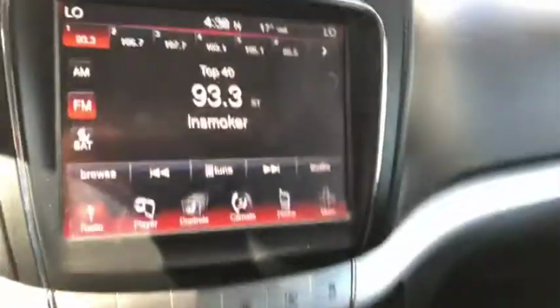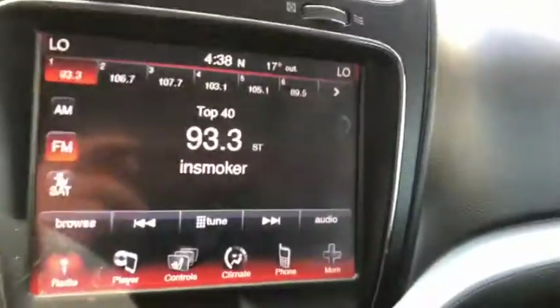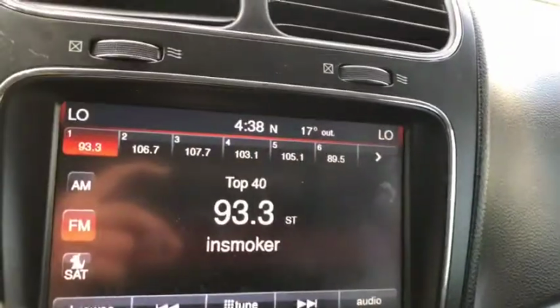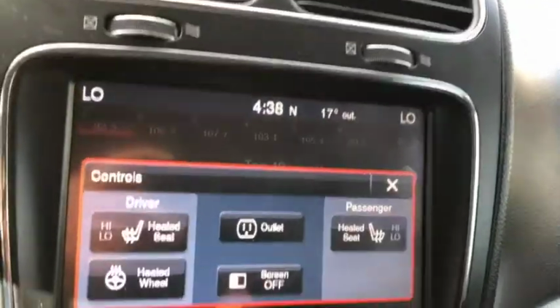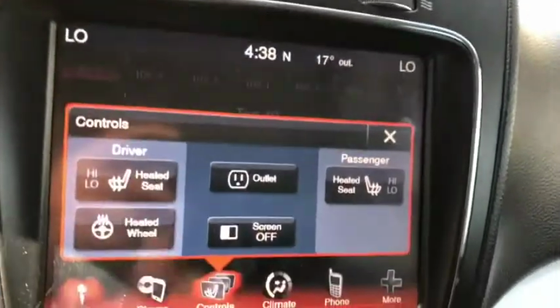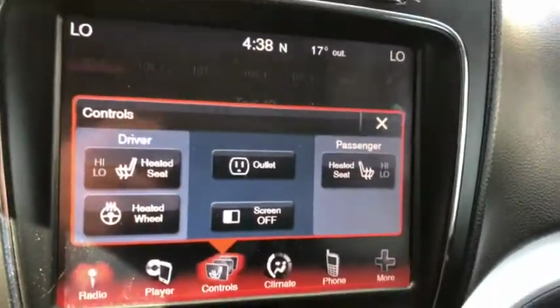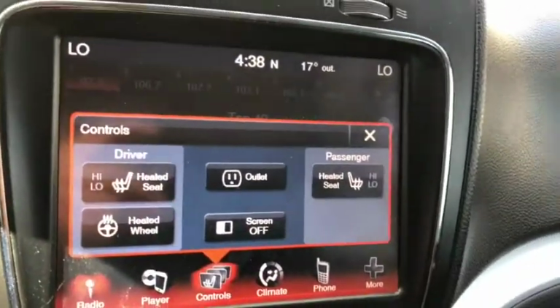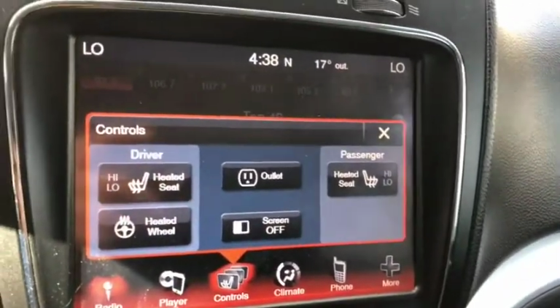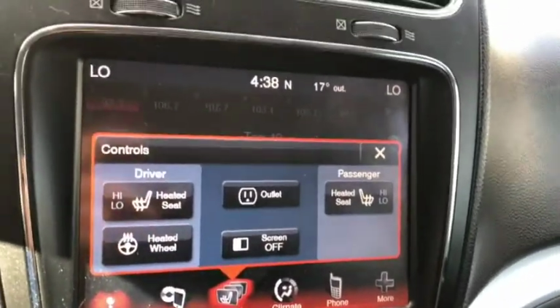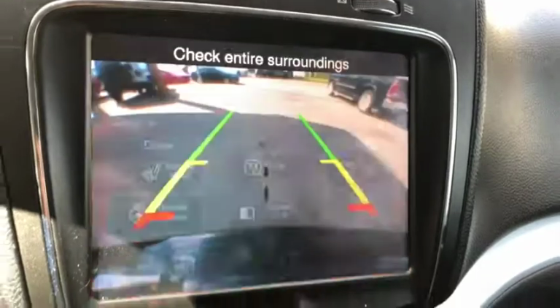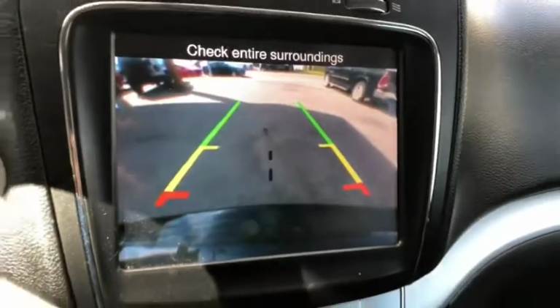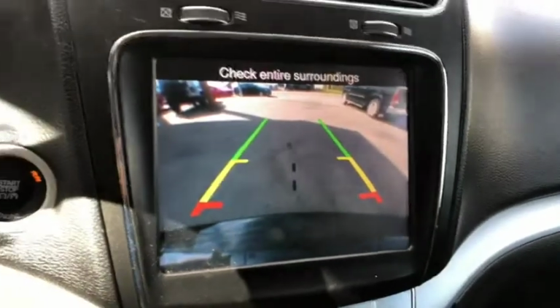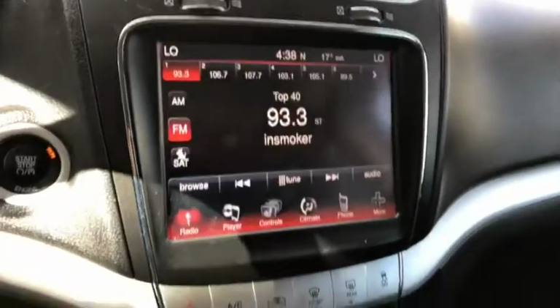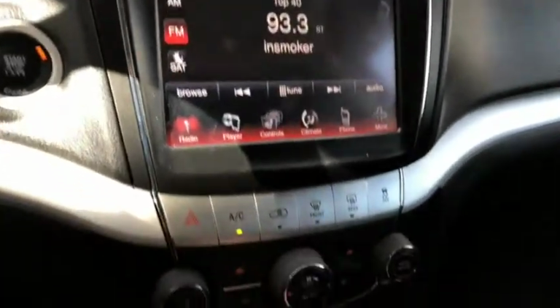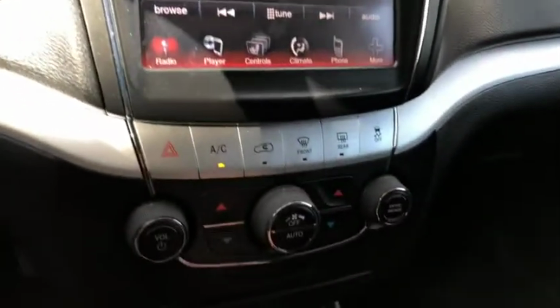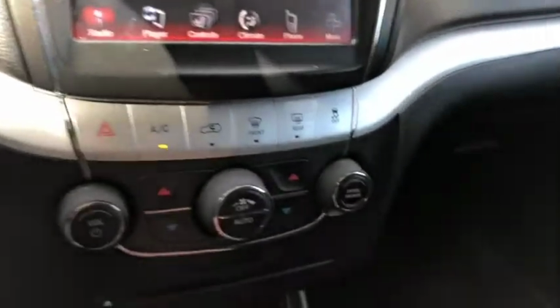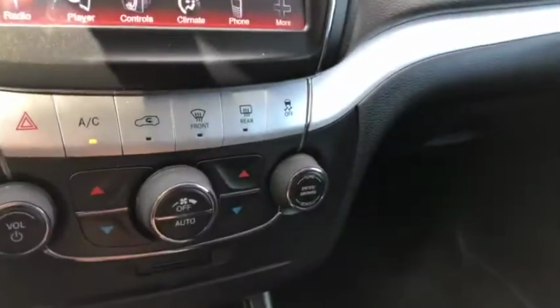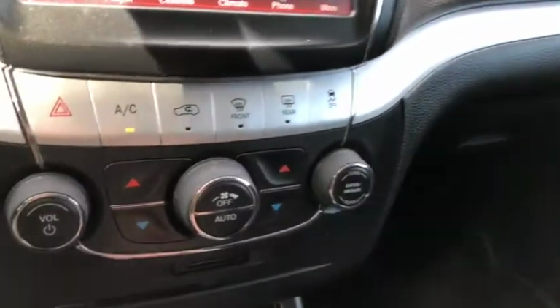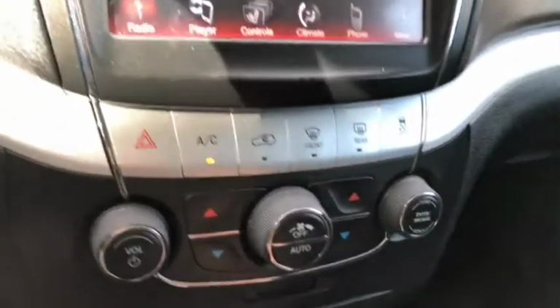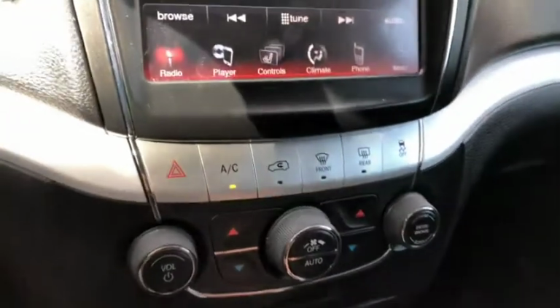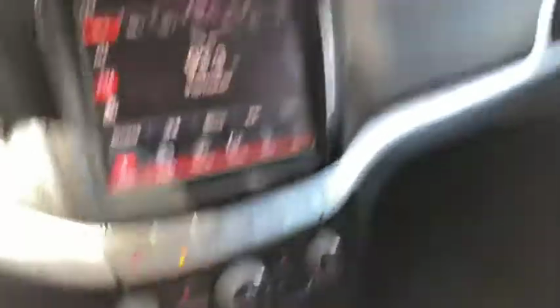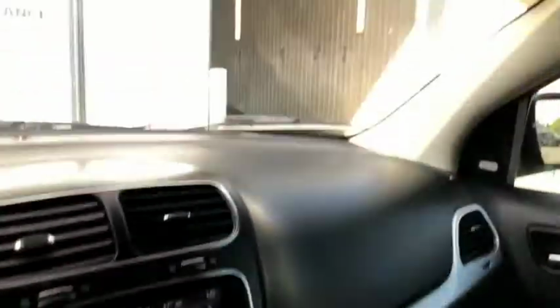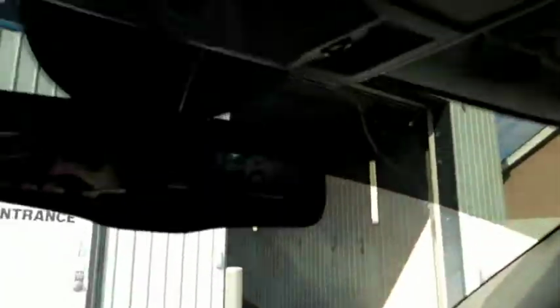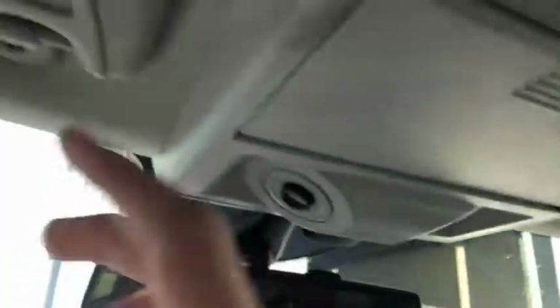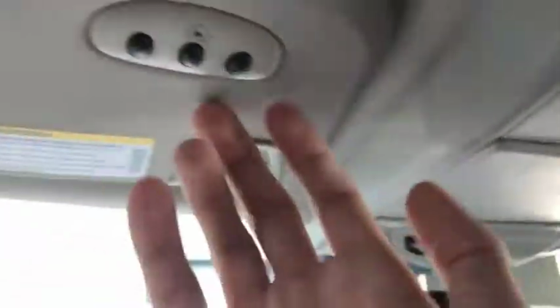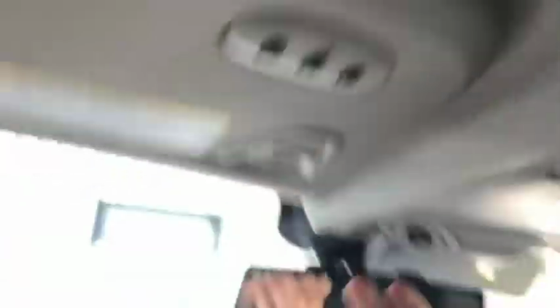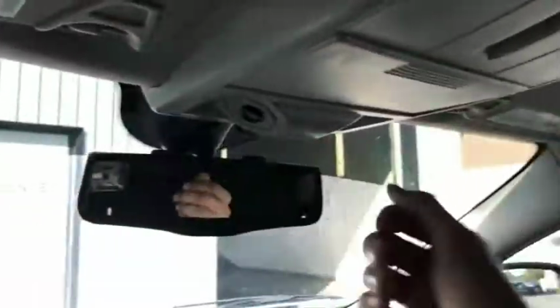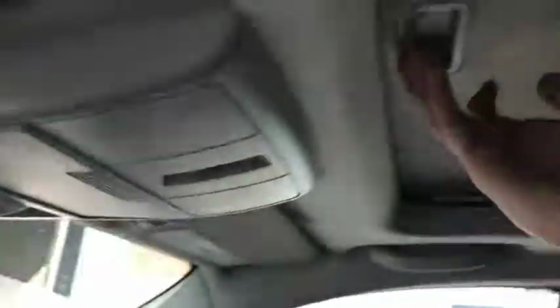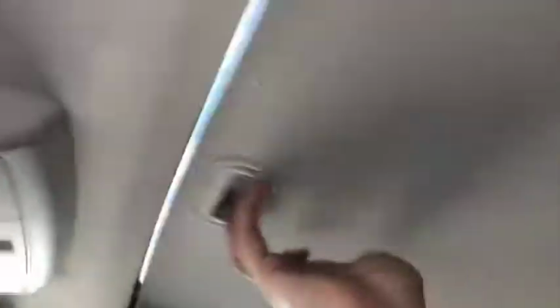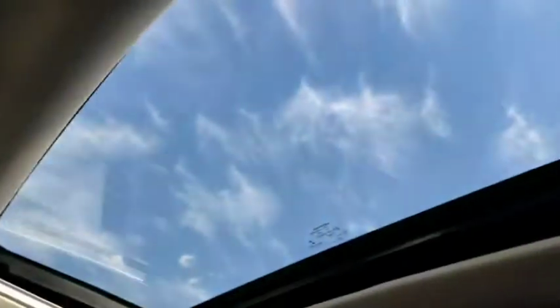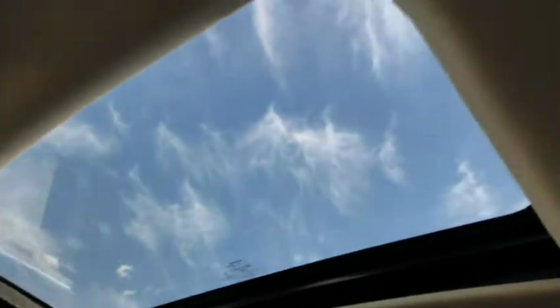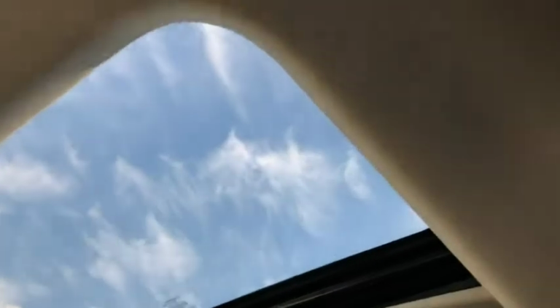You also do have heated seats up front as well as a heated steering wheel and a backup camera. Dual climate control which includes AC, defrost, and rear defrost. You have some more controls up top as well for garage door openers, light controls, and controls for your sunroof.